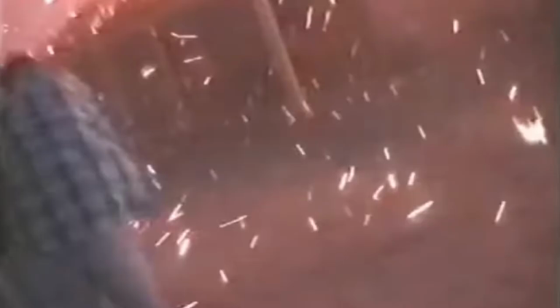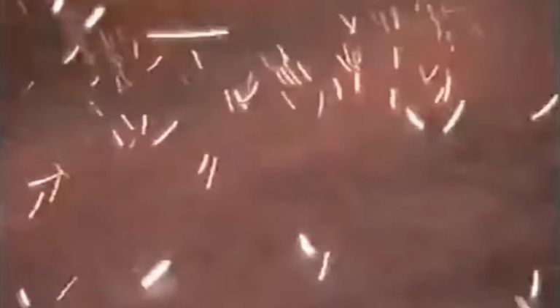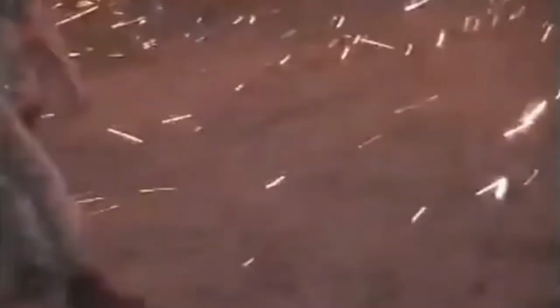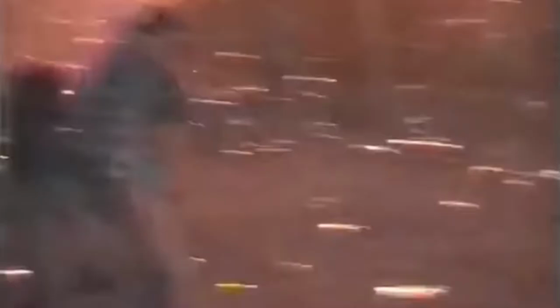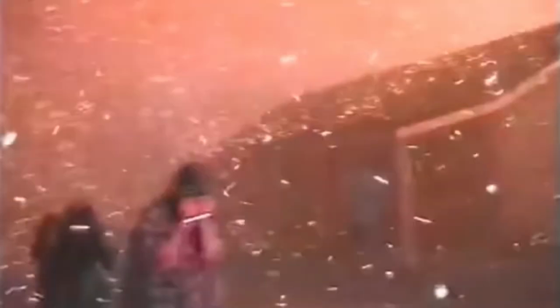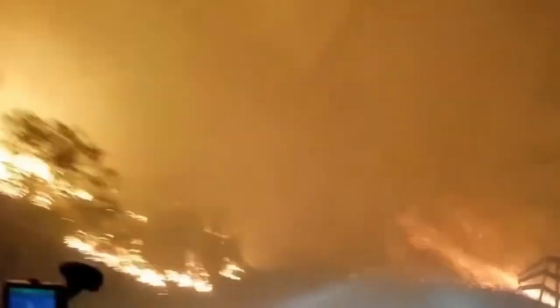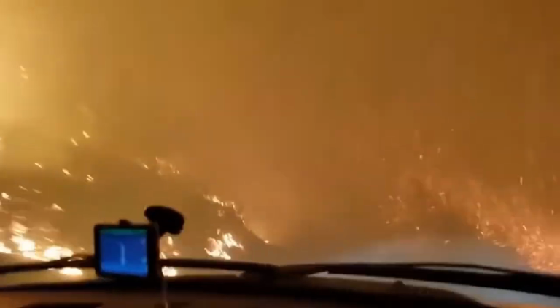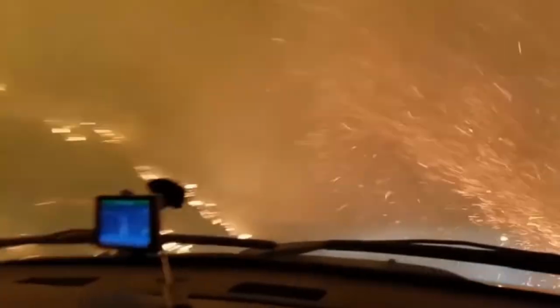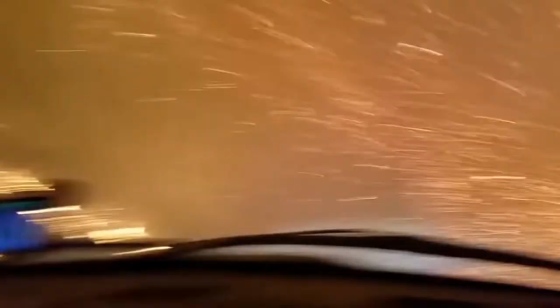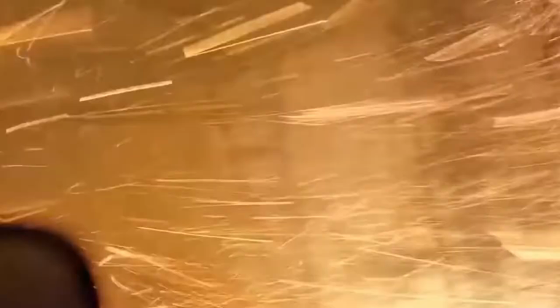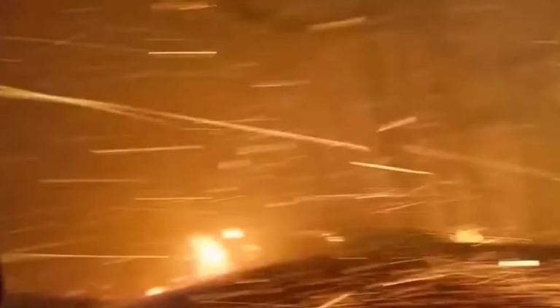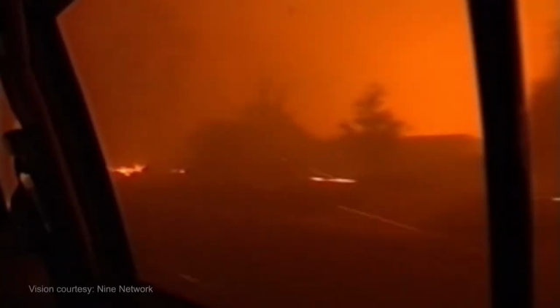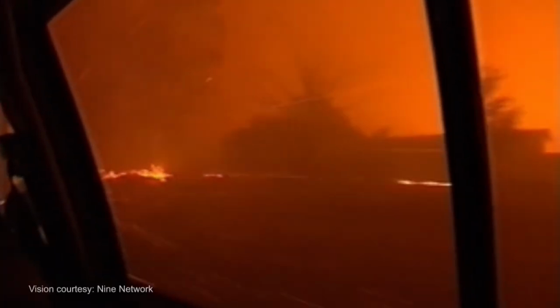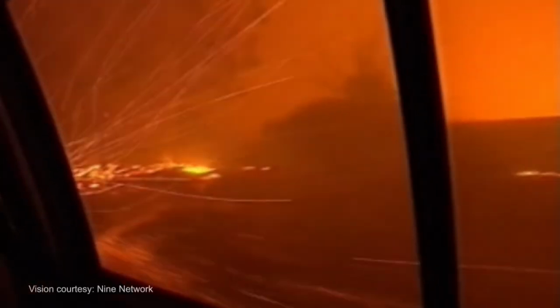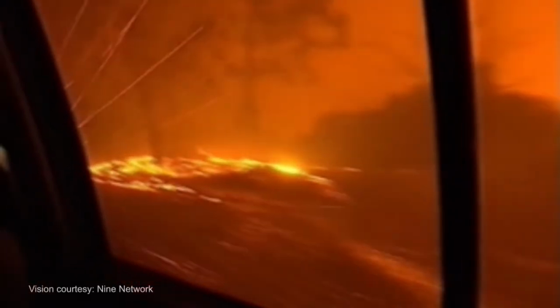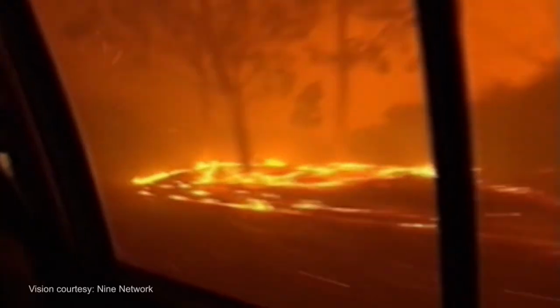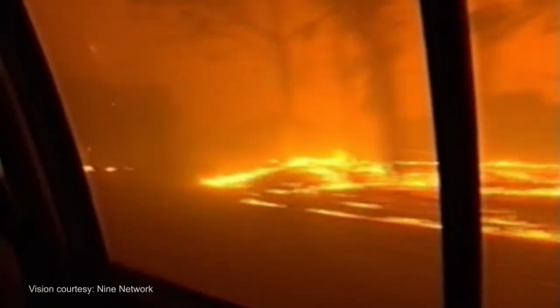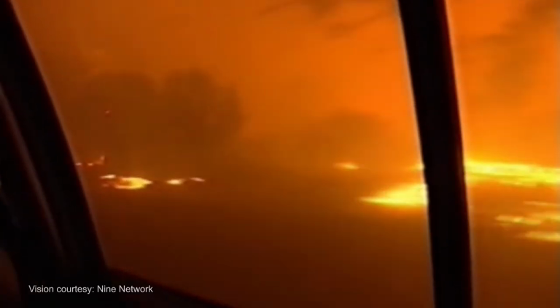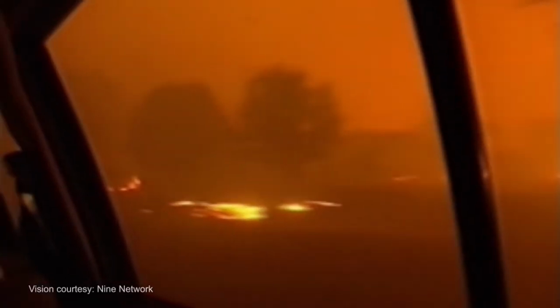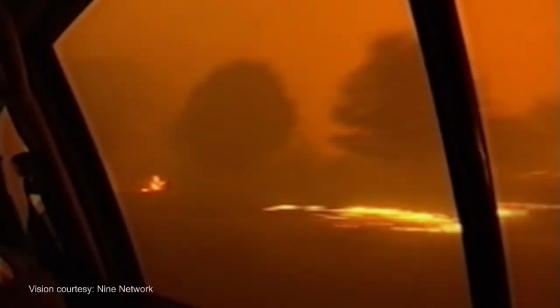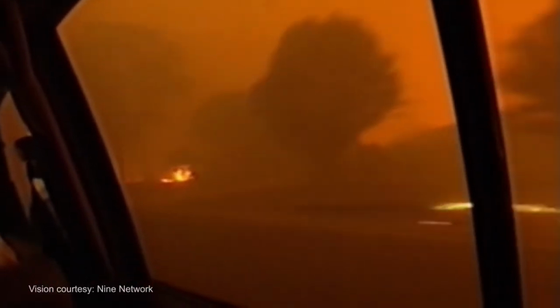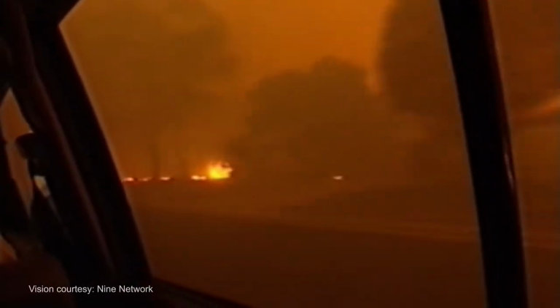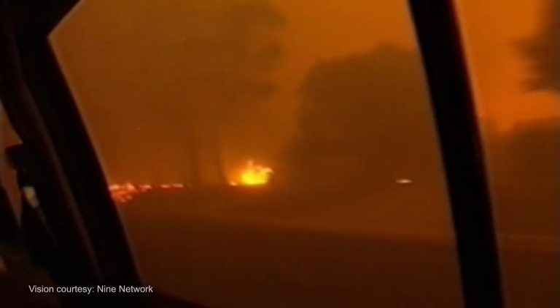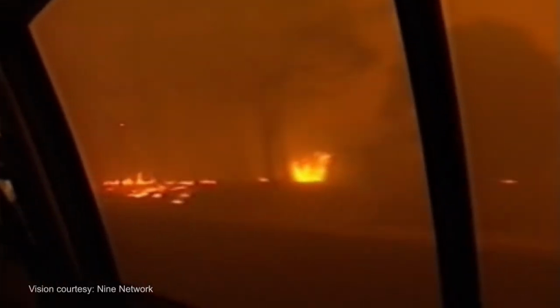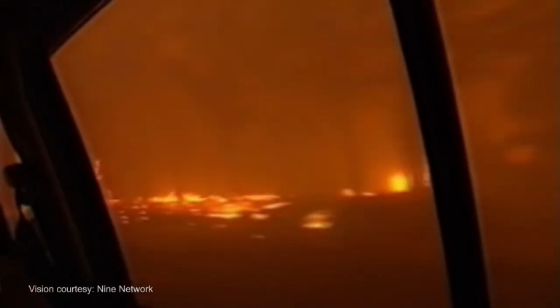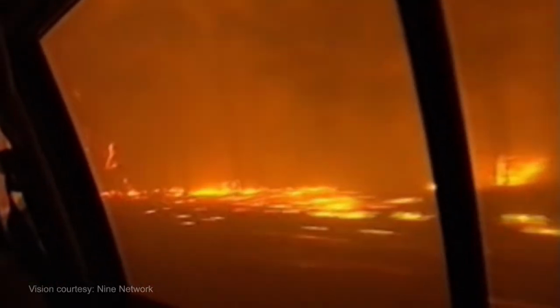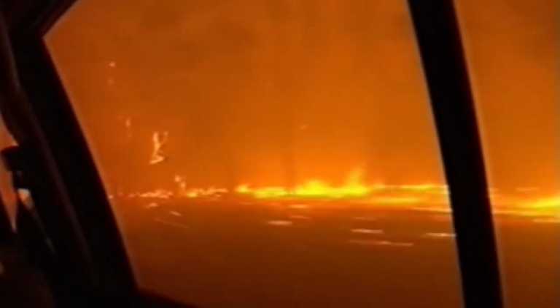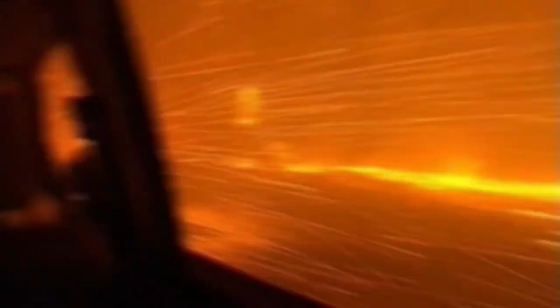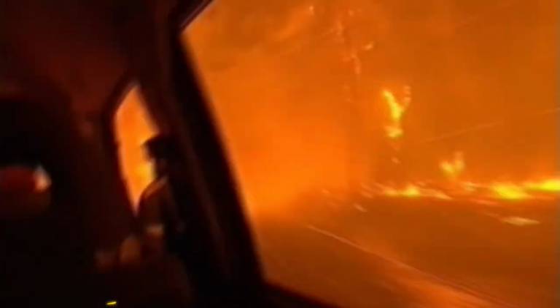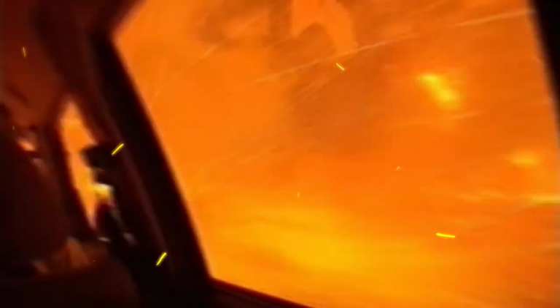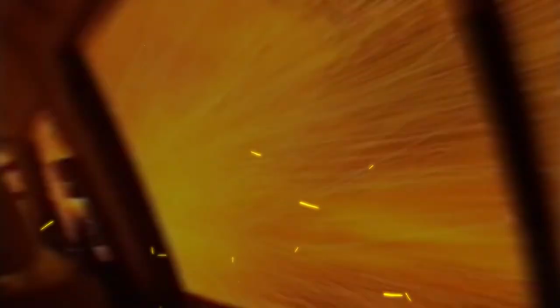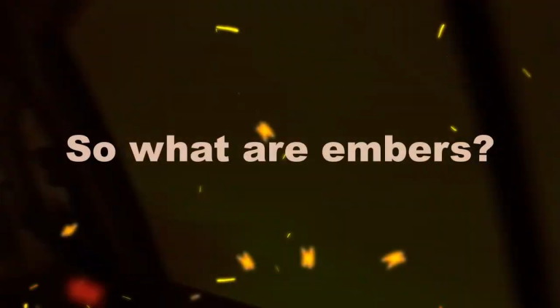Embers will reach your home long before the main fire will. Ember attacks are the most common way houses catch fire during bushfires. An ember attack can make late evacuation a dangerous and frightening experience.